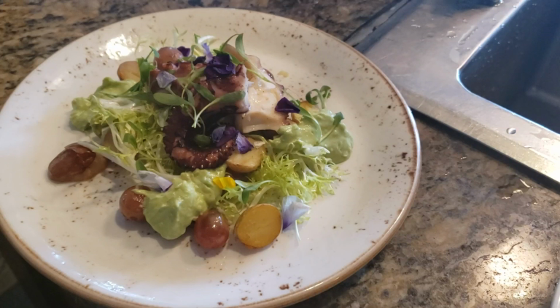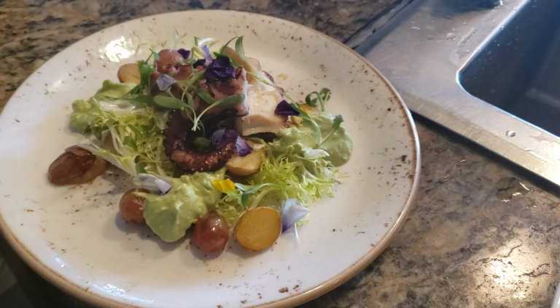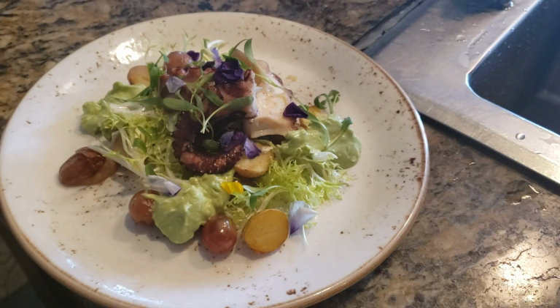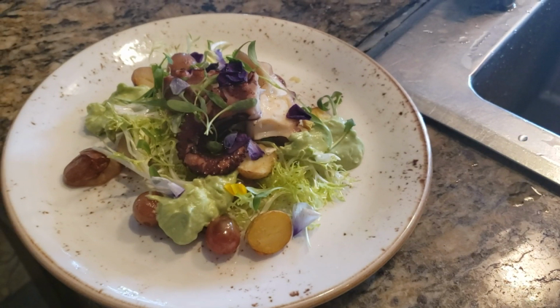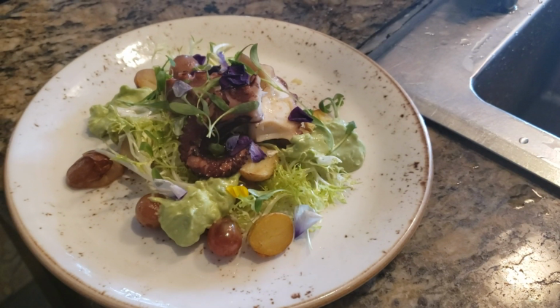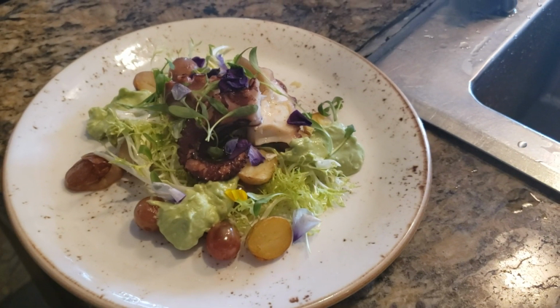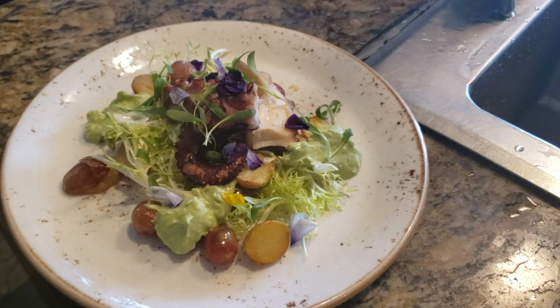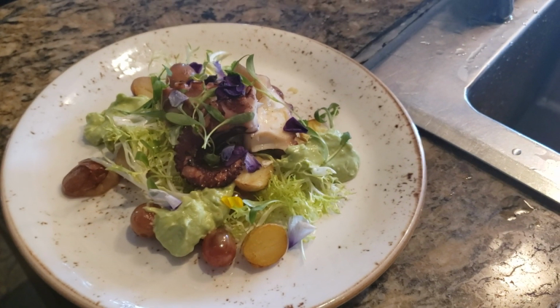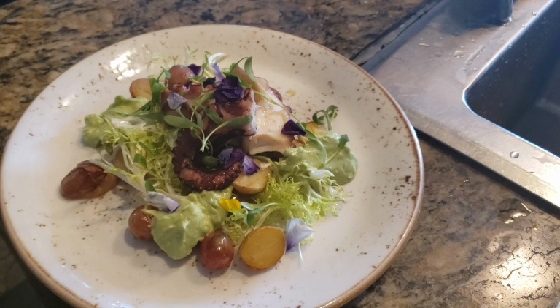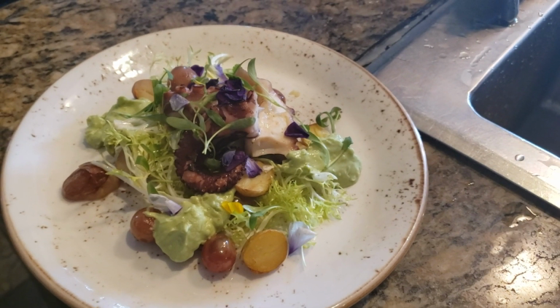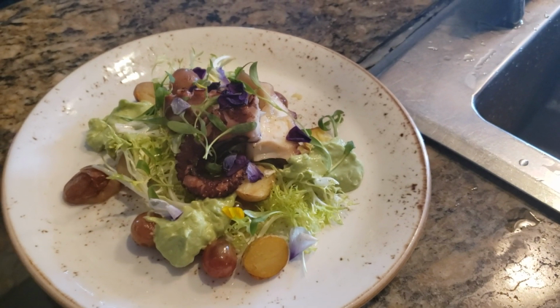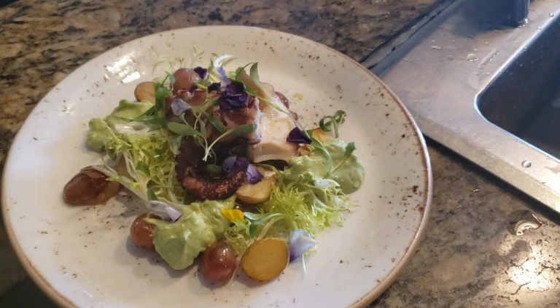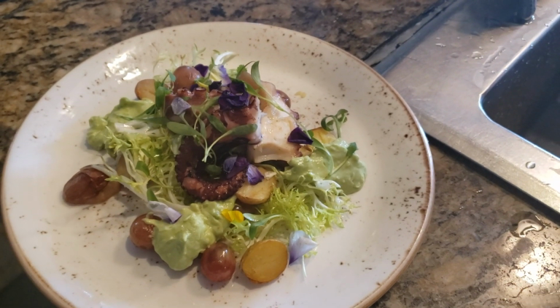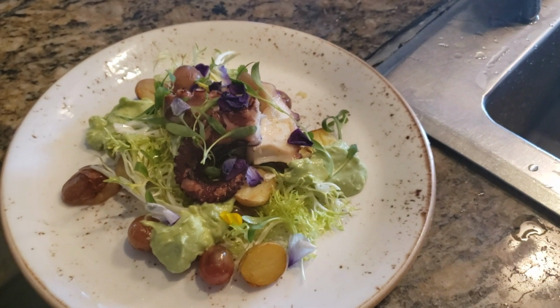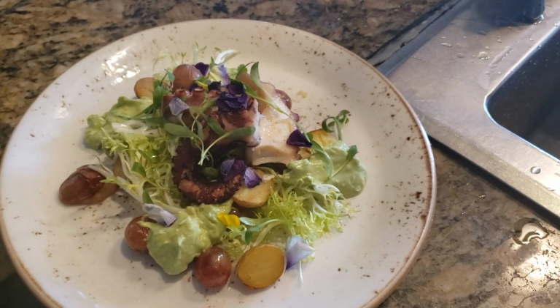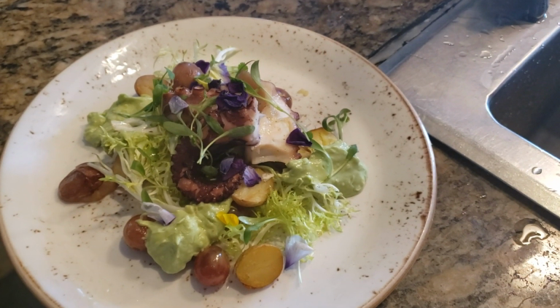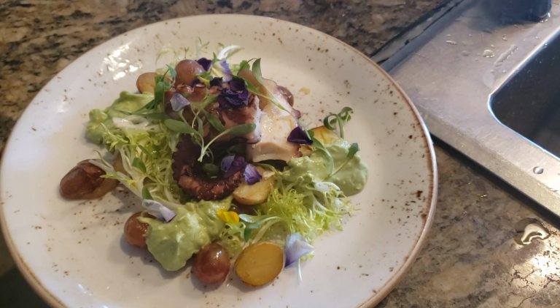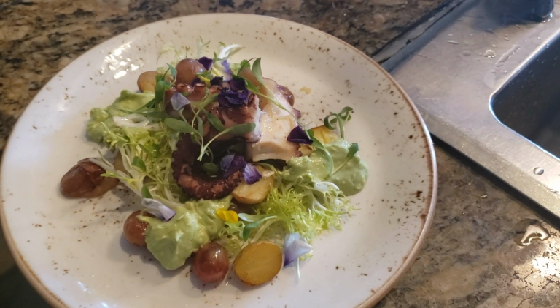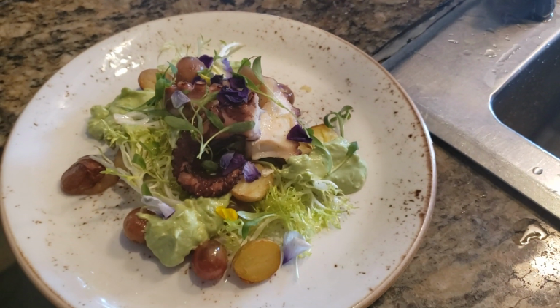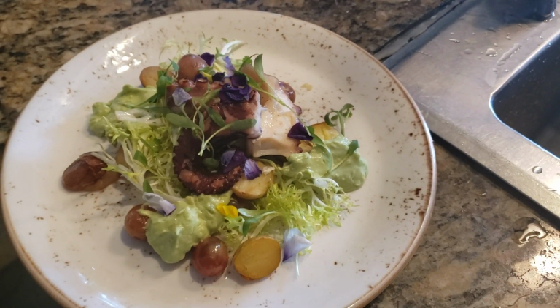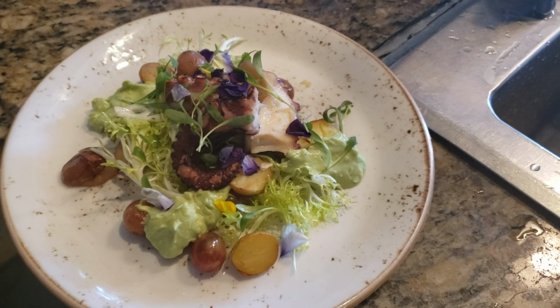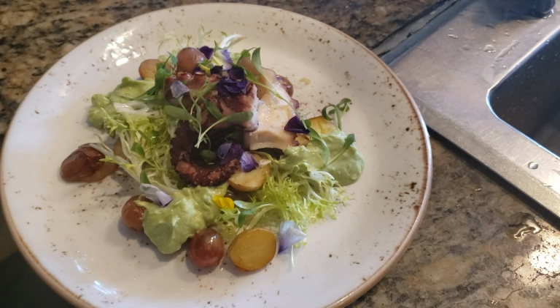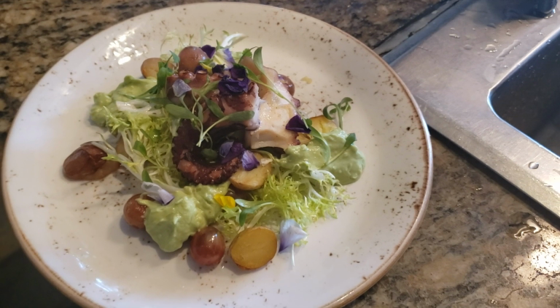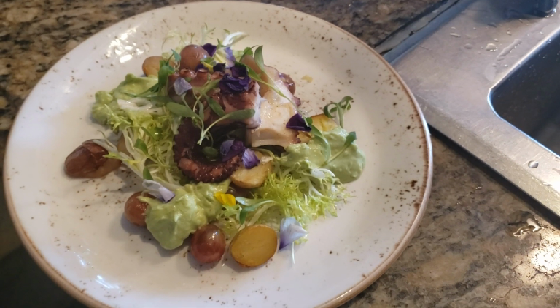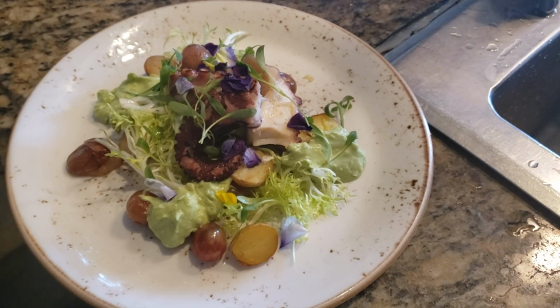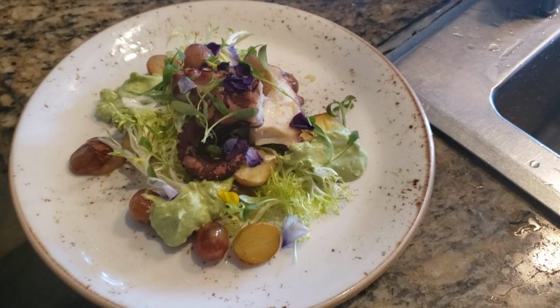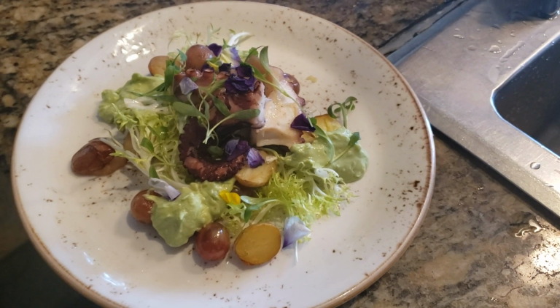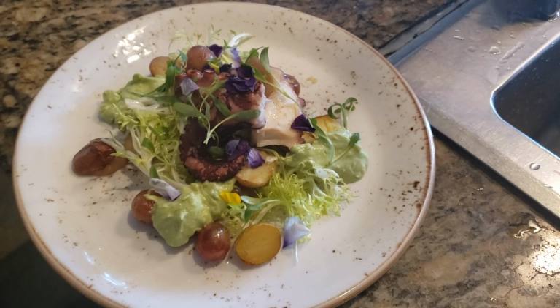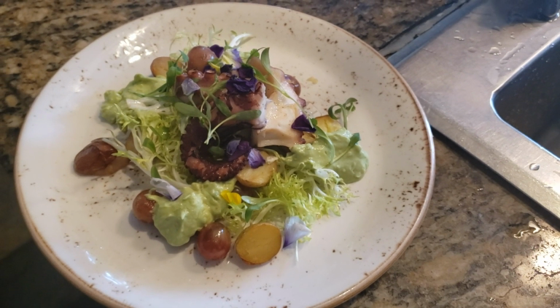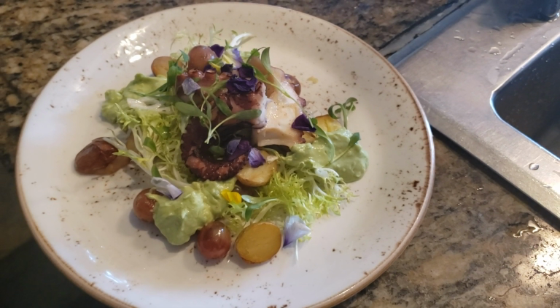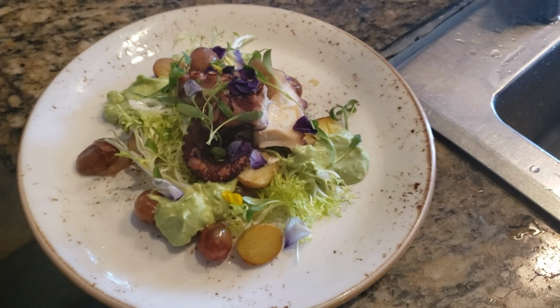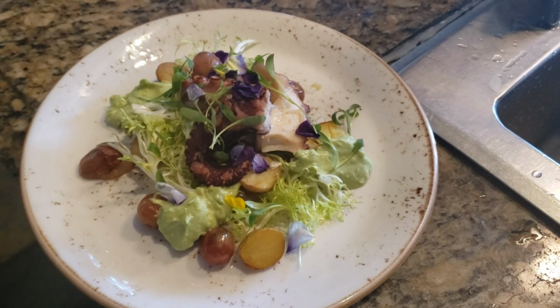The way we cook the octopus hasn't changed. It gets blanched and then we cook it in olive oil — poached in olive oil so it's confit — then it gets cooked on the grill.